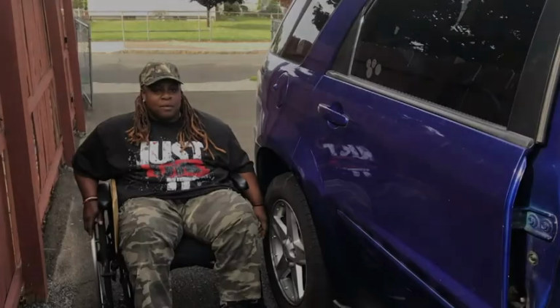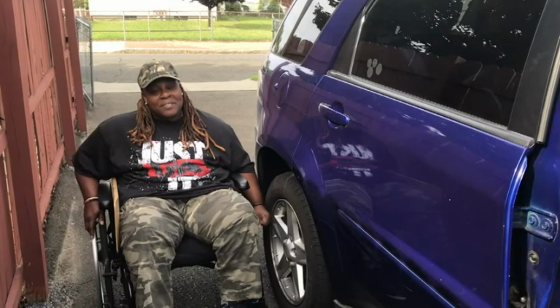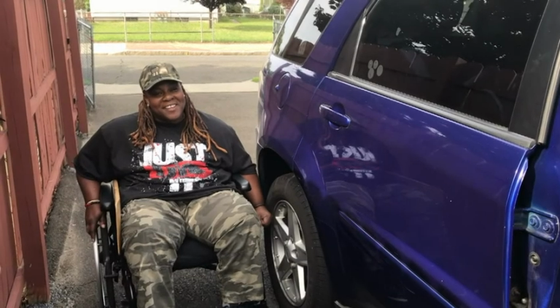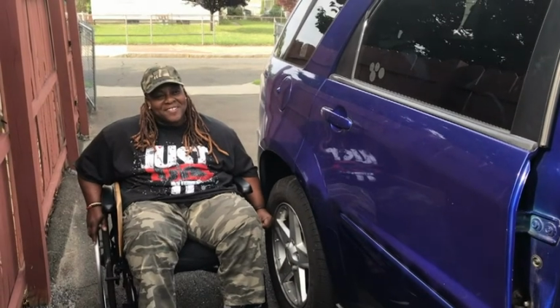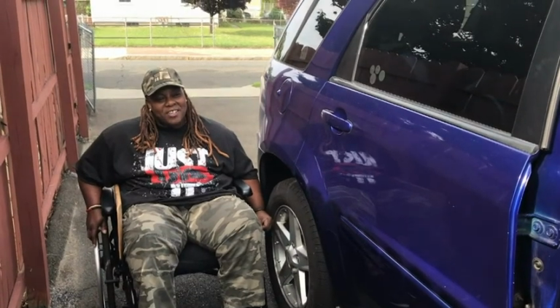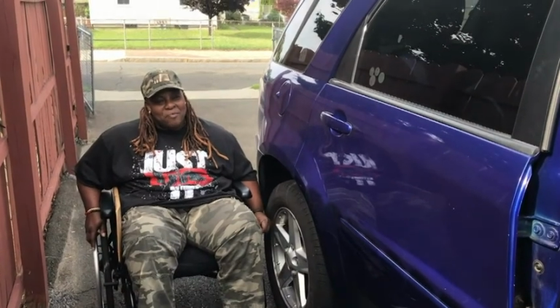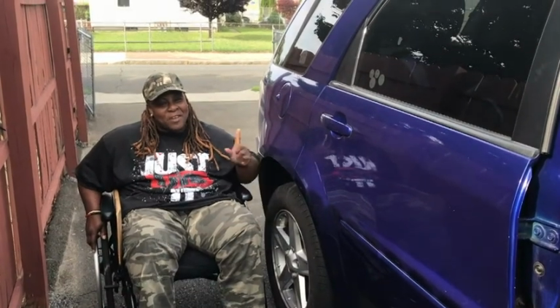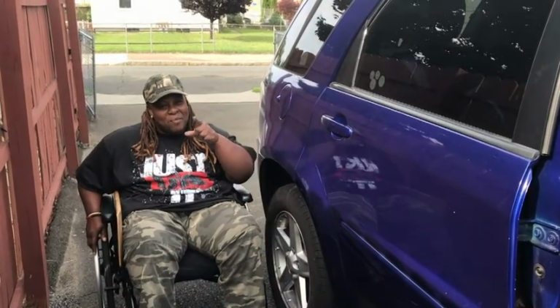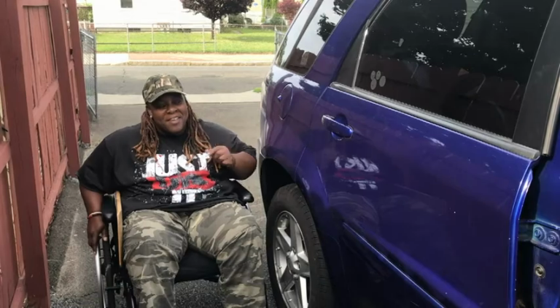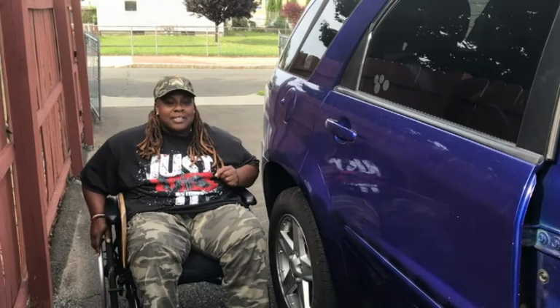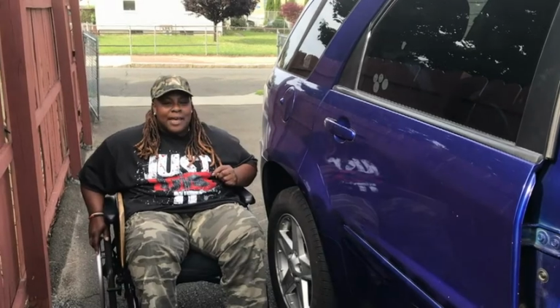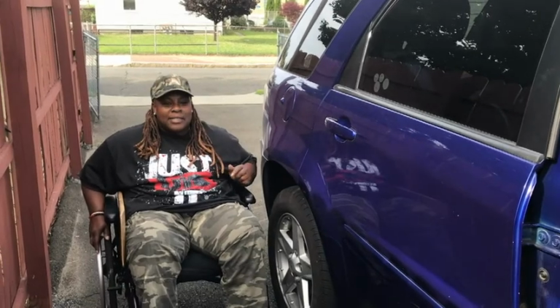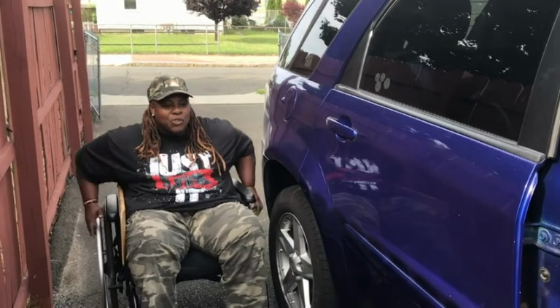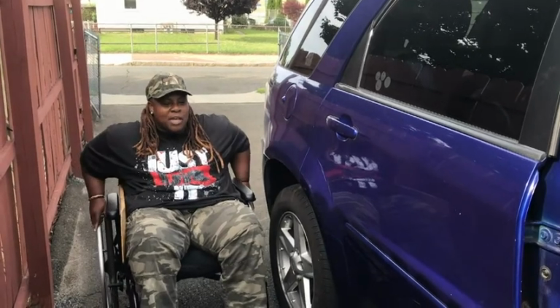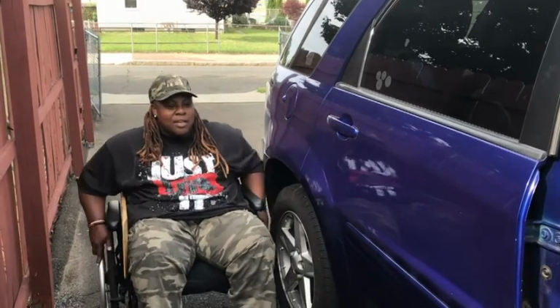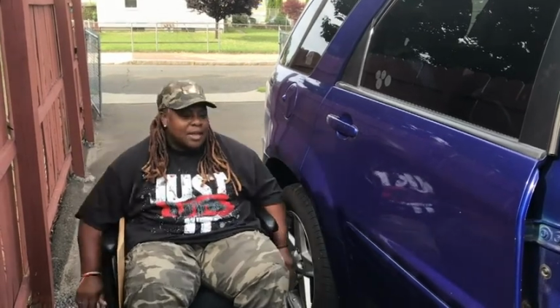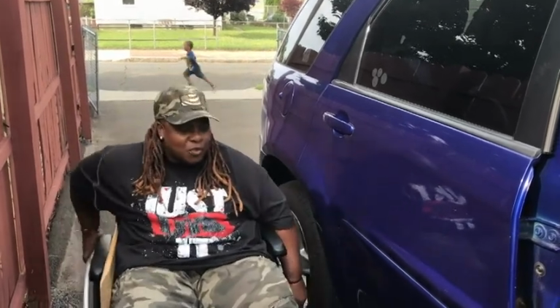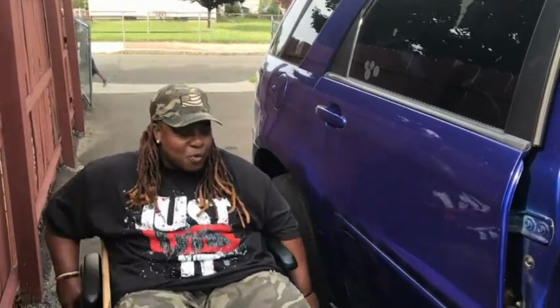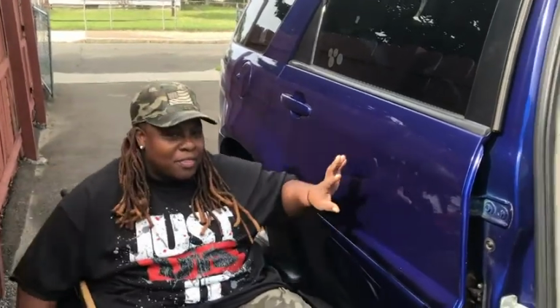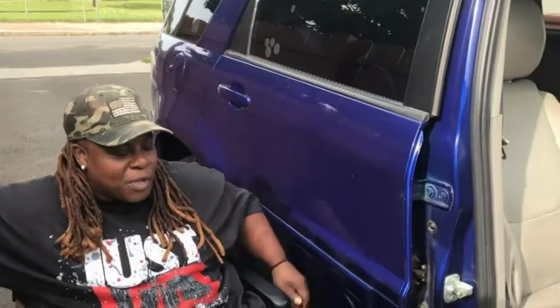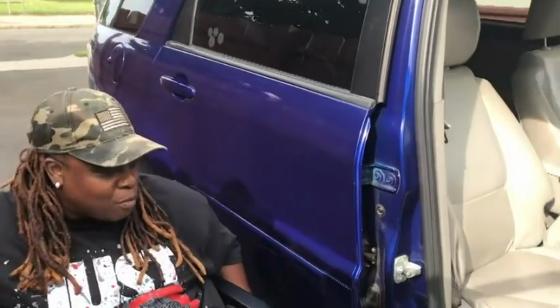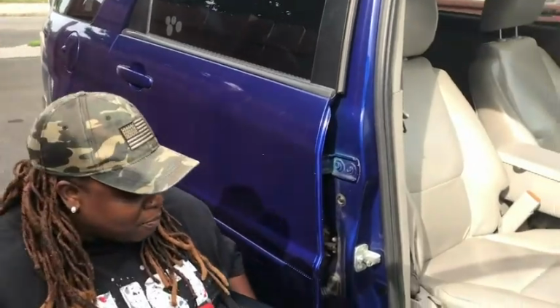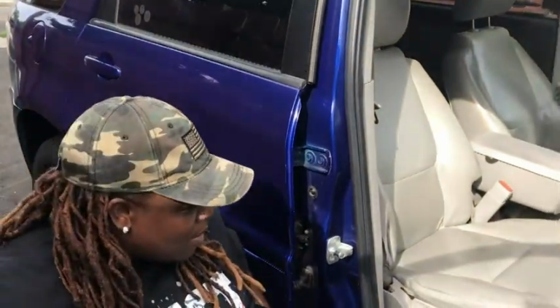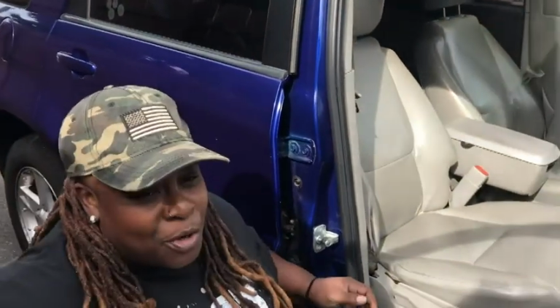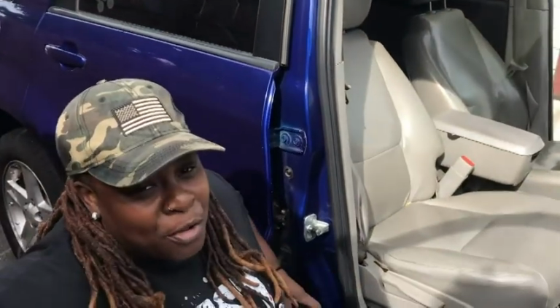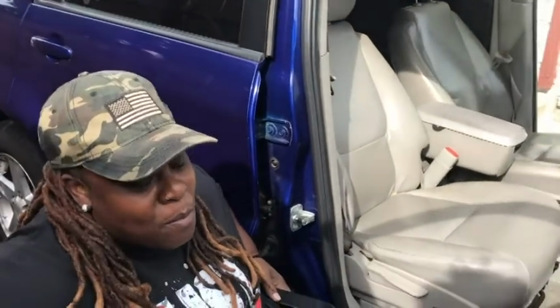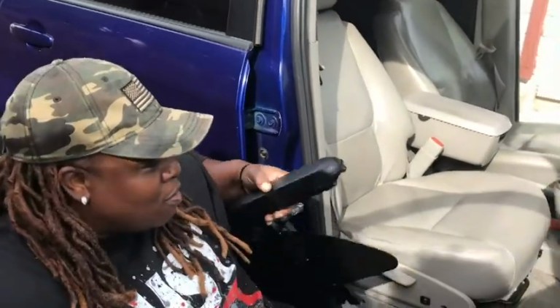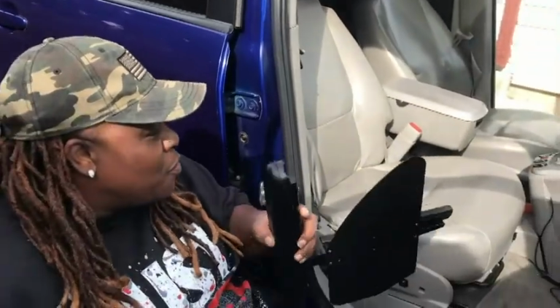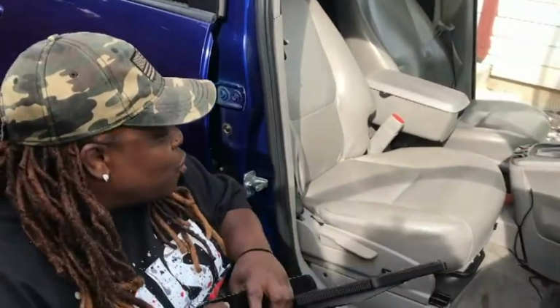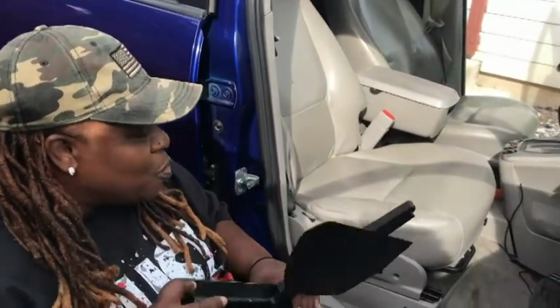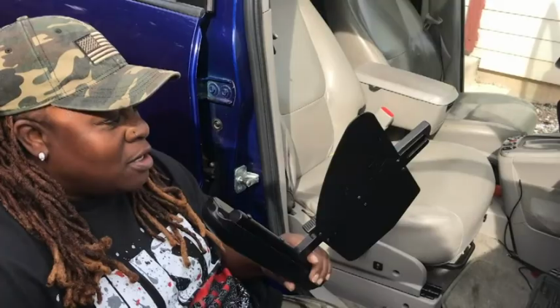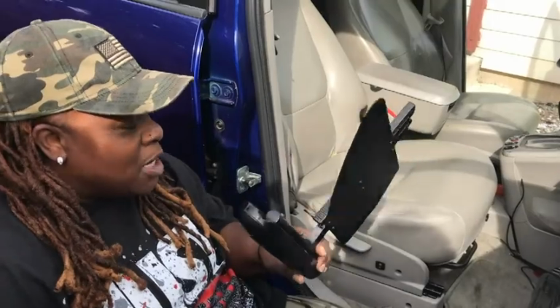My name is Nikita. Today I would like to demonstrate getting into this vehicle. It's a little higher than normal, that's why I chose this one.